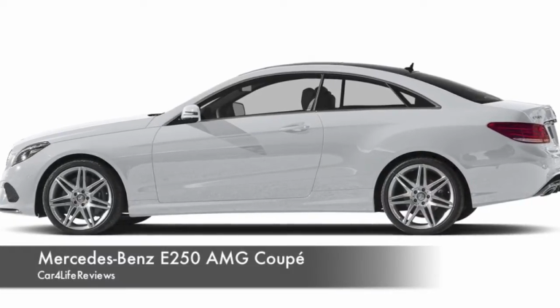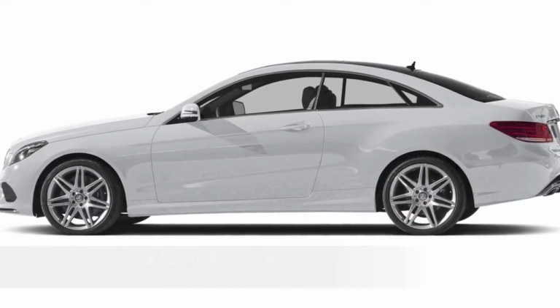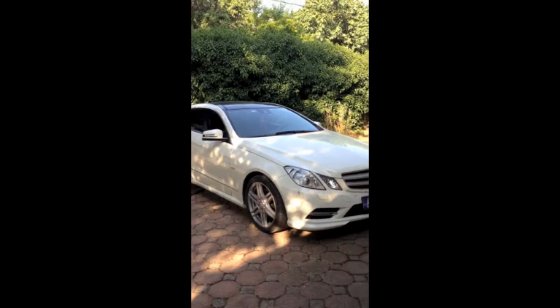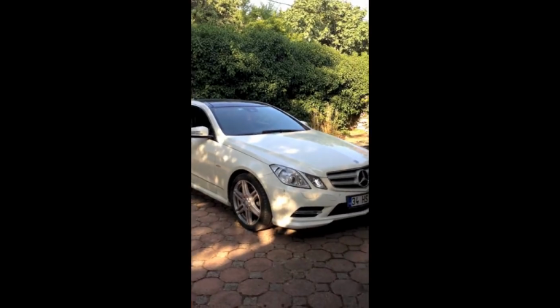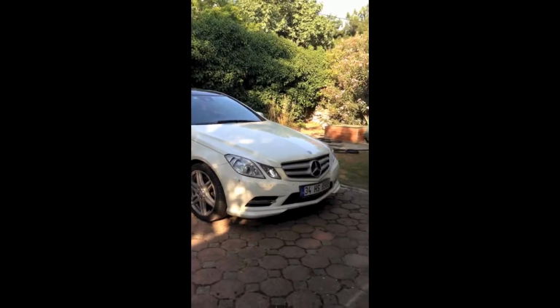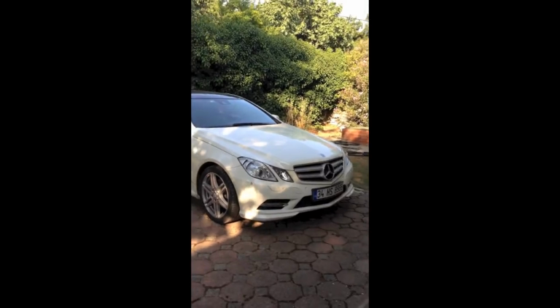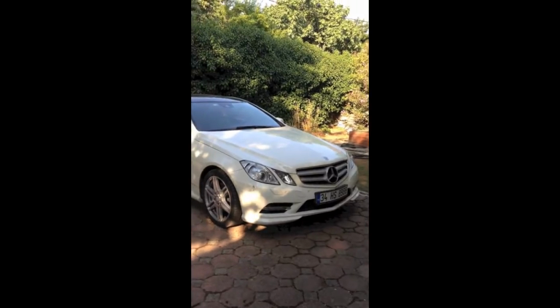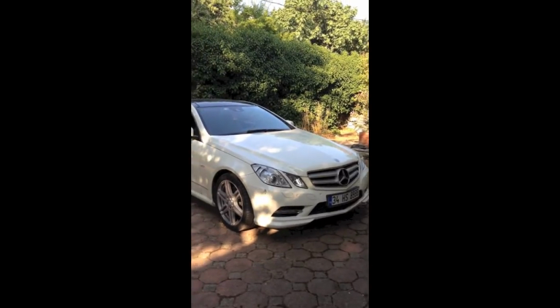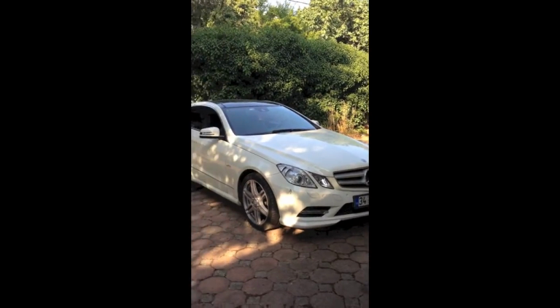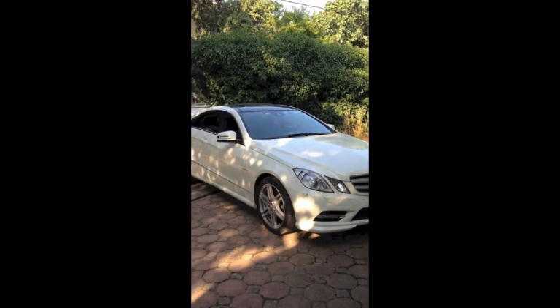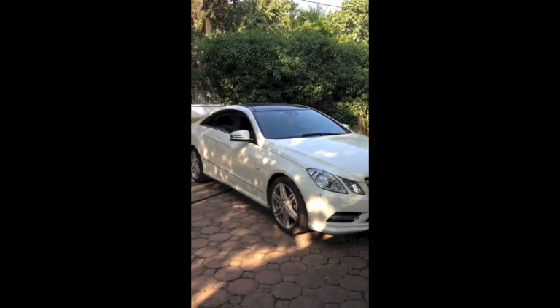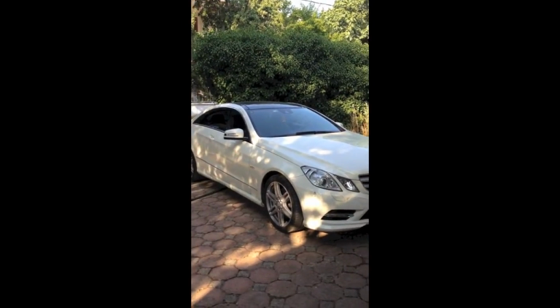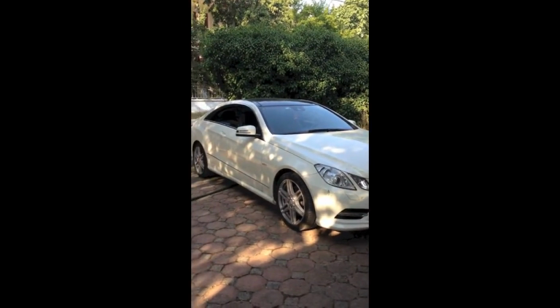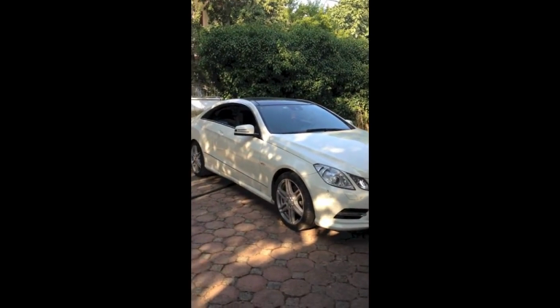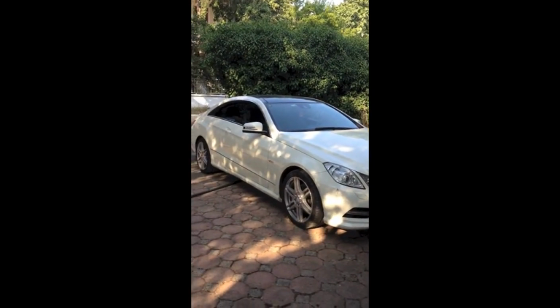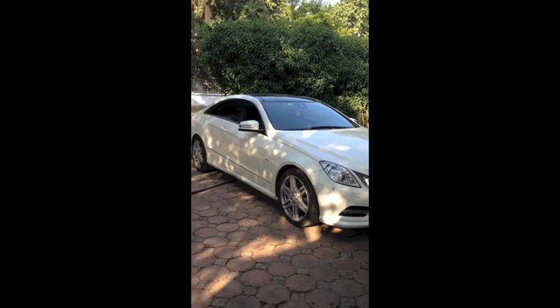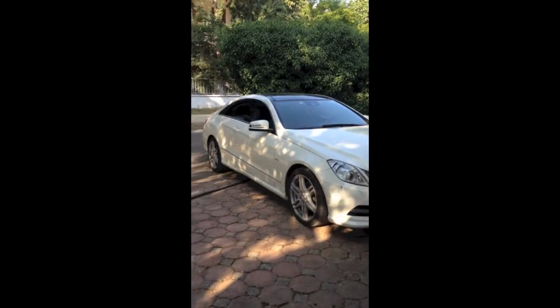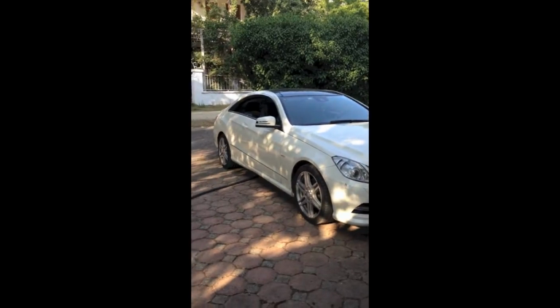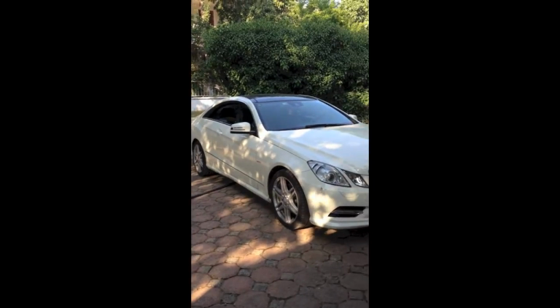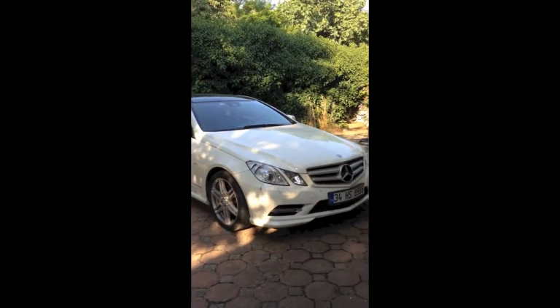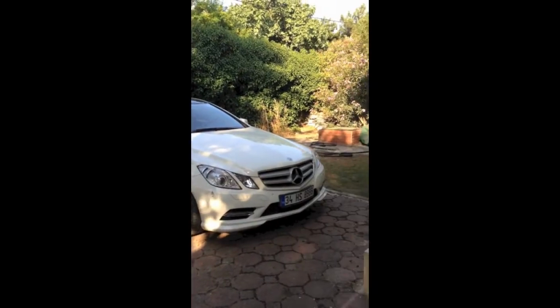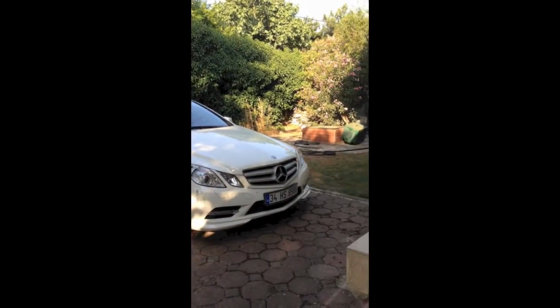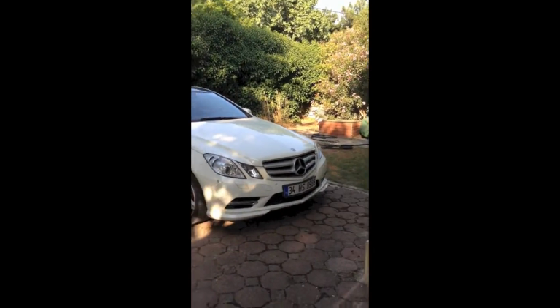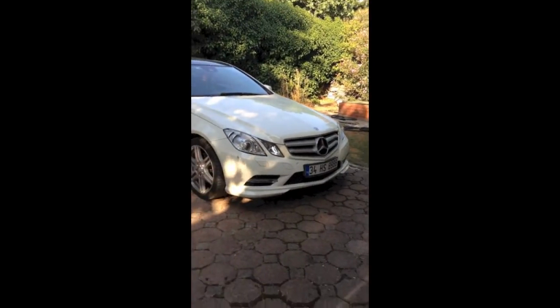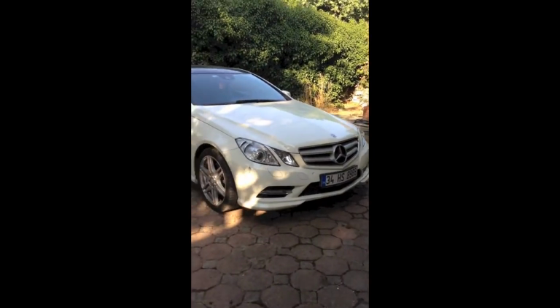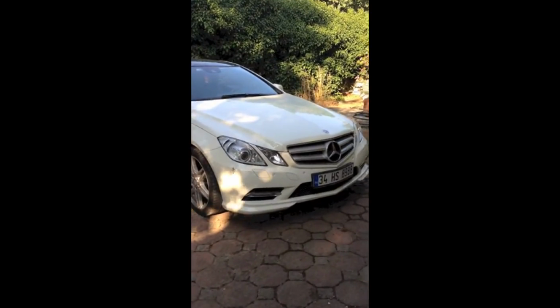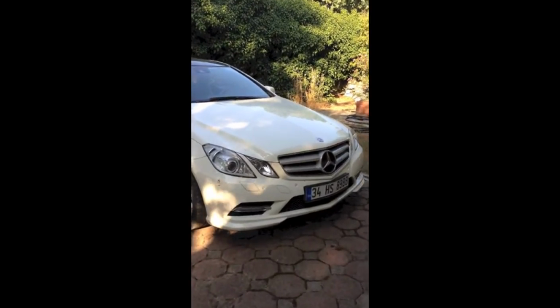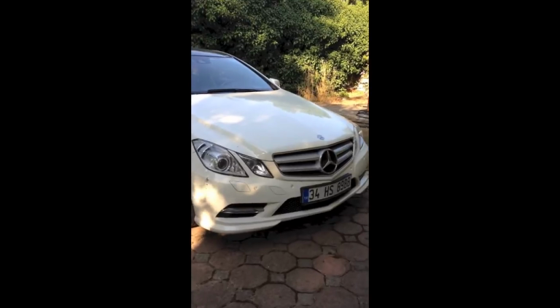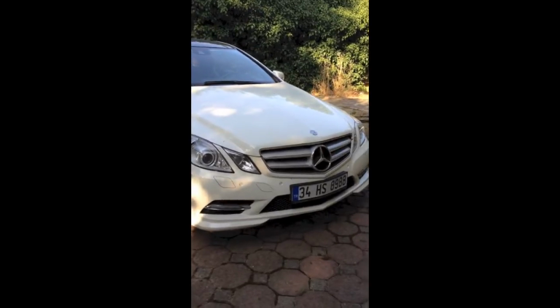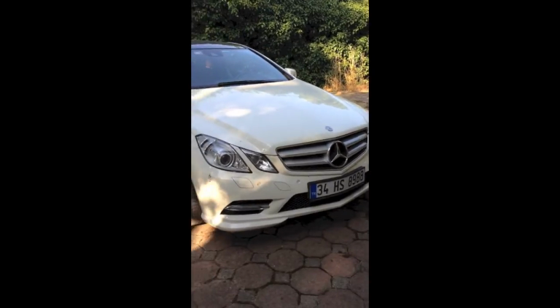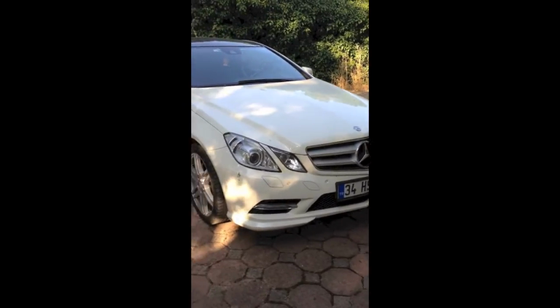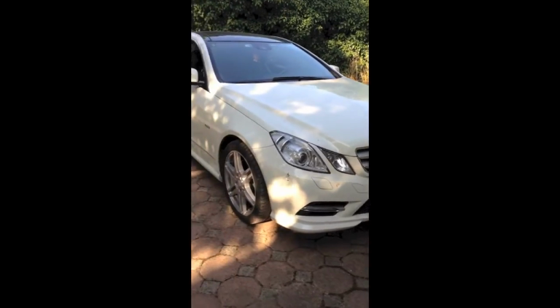Guys, today I'm making a video of my new Mercedes-Benz E250 AMG Coupe. It's 2013, the new model.